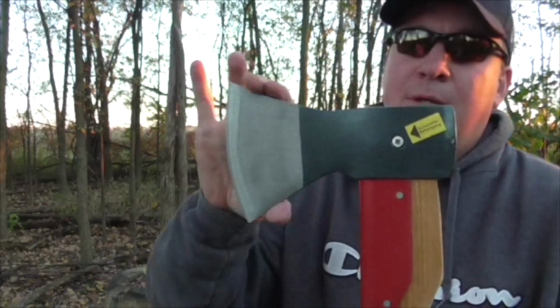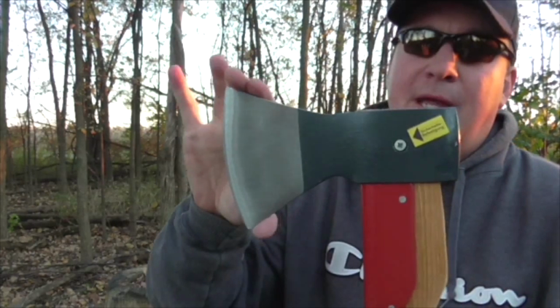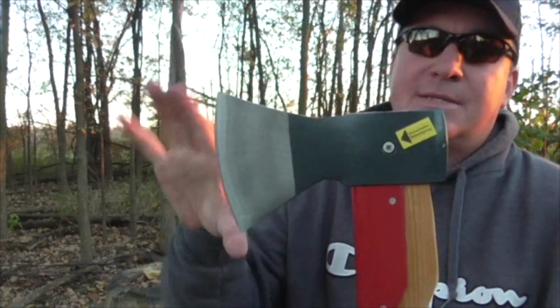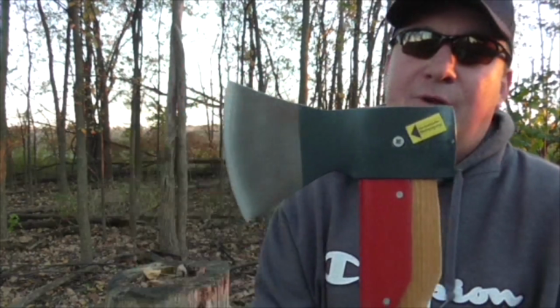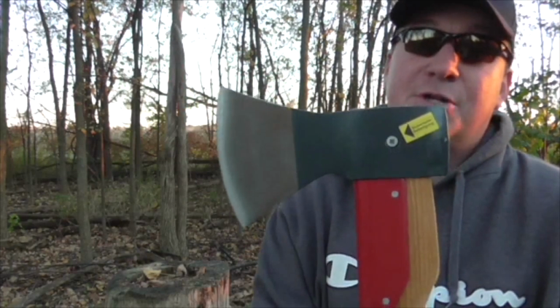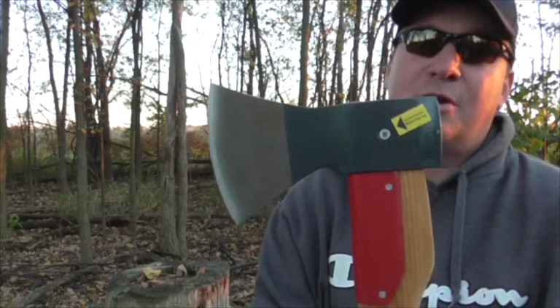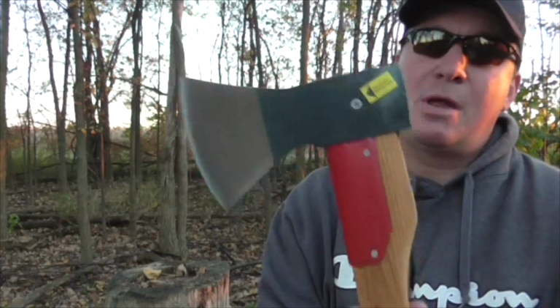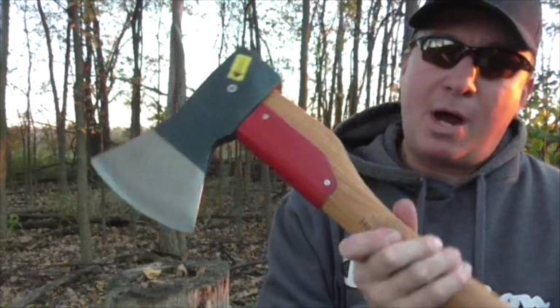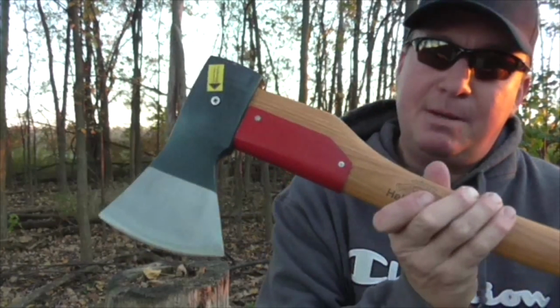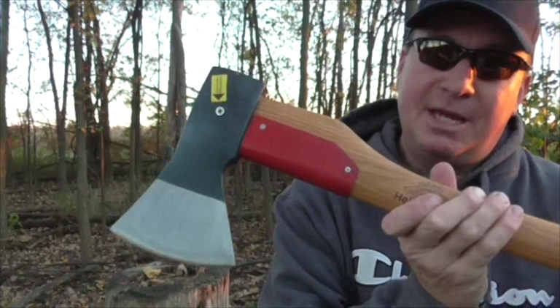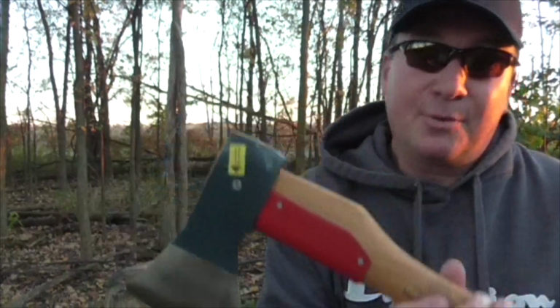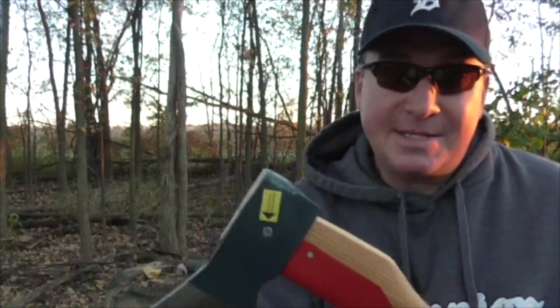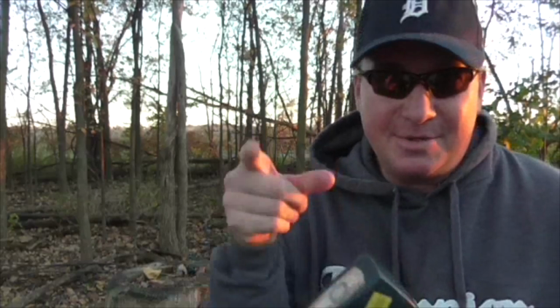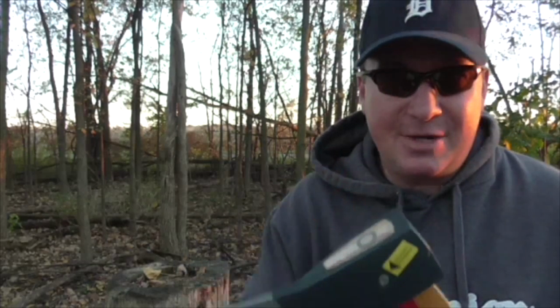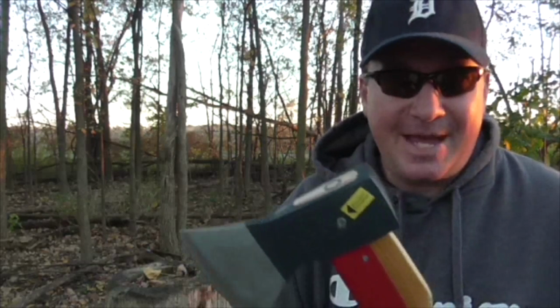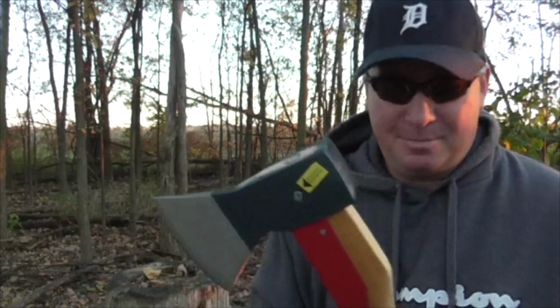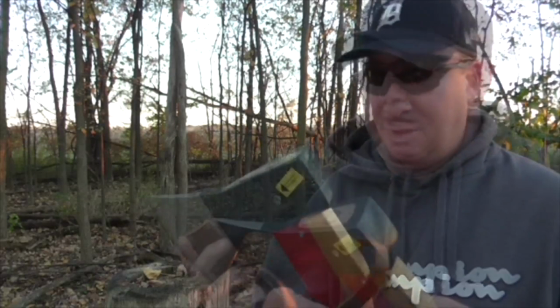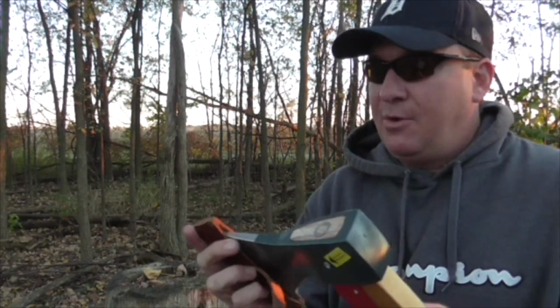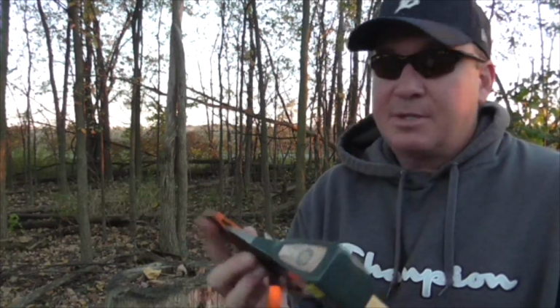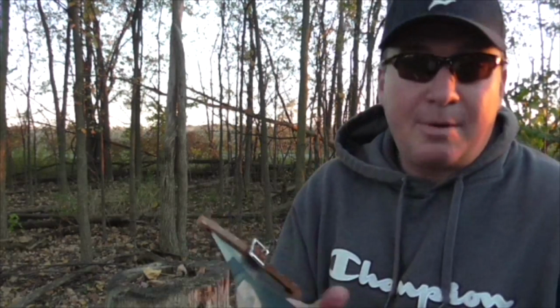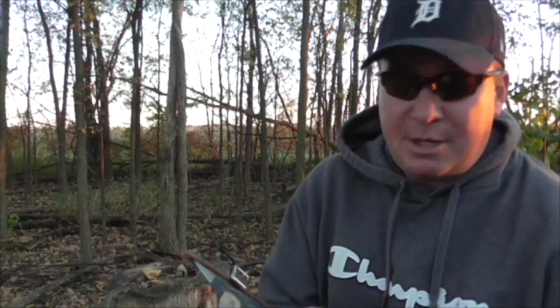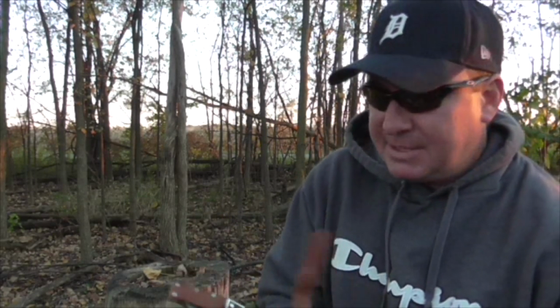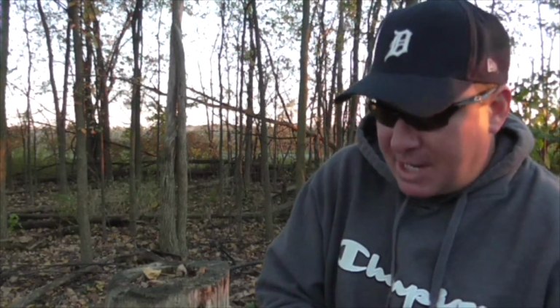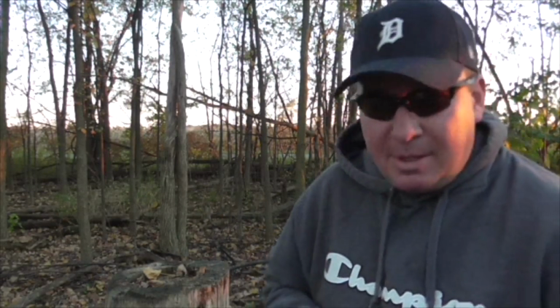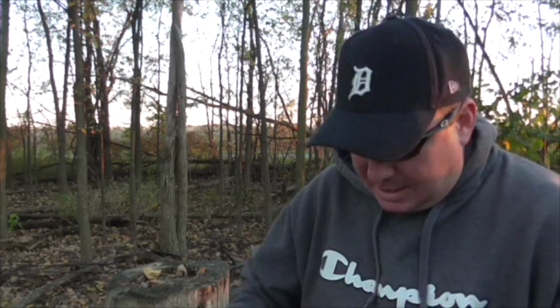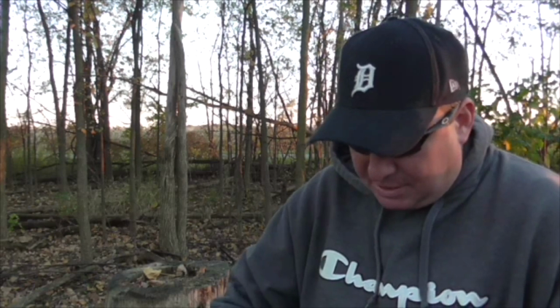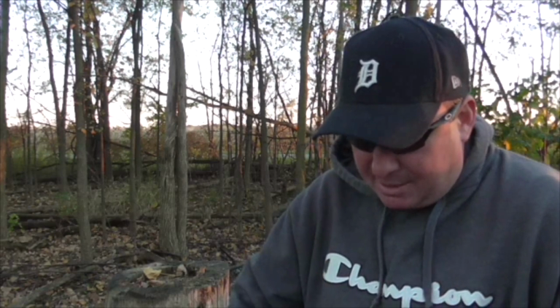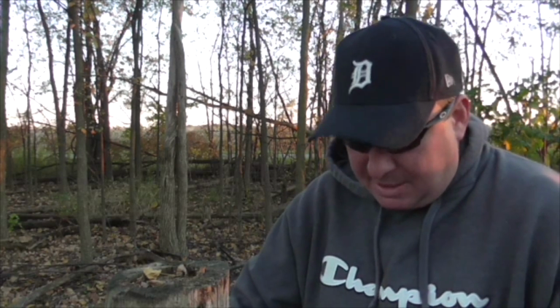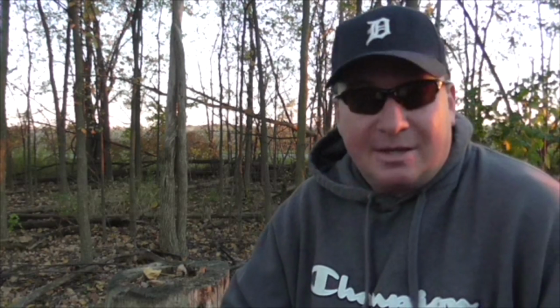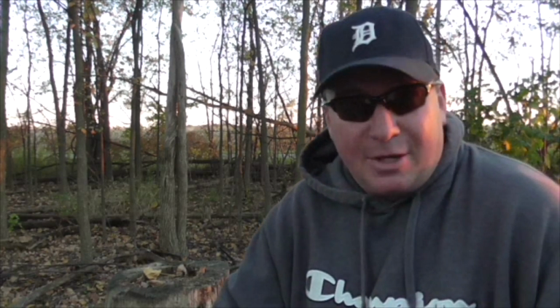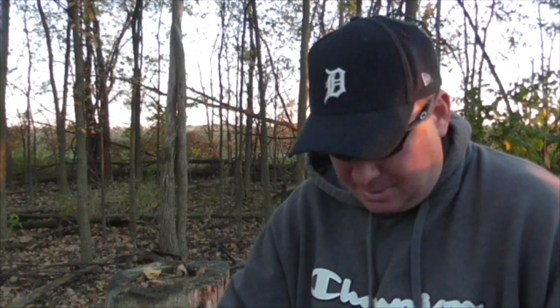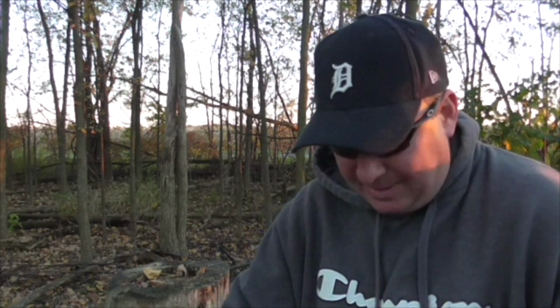This is the pro series woodworker. It has a traditional German wide-bit blade. We're going to test this out, so stay tuned for that. If you aren't a subscriber to my channel, please subscribe and you'll get the reminder and see this video in your feed.